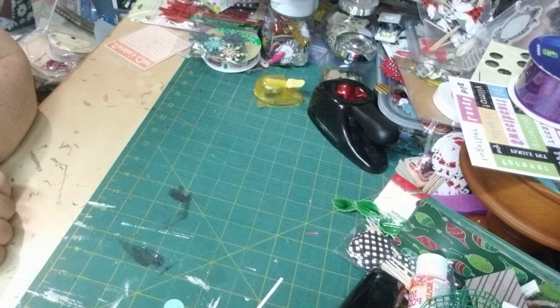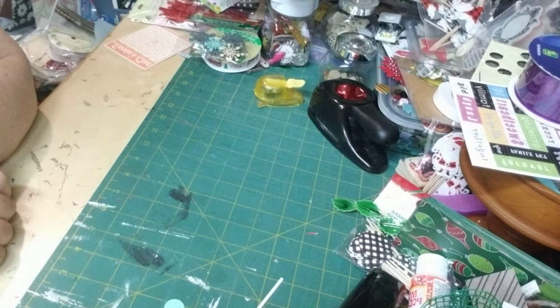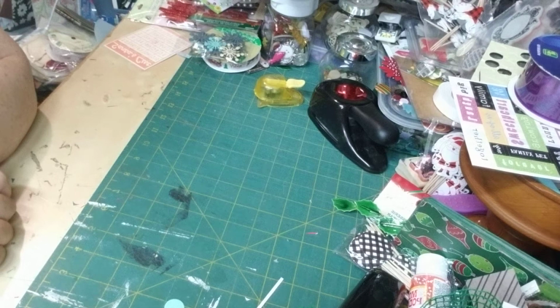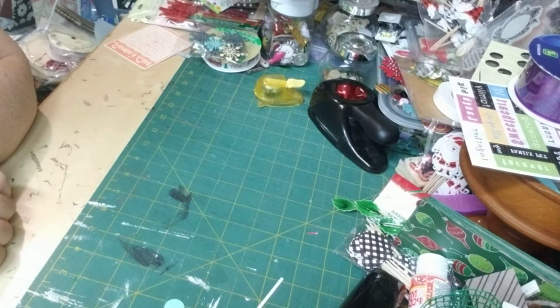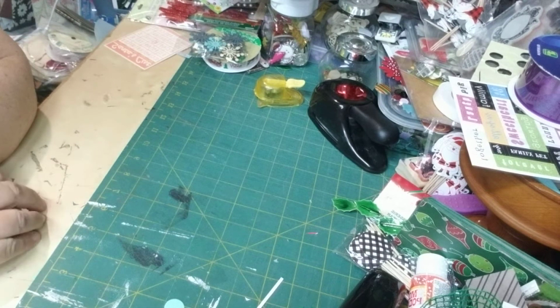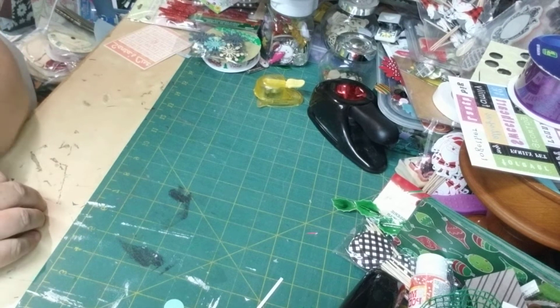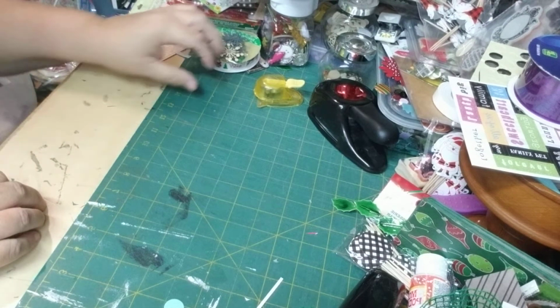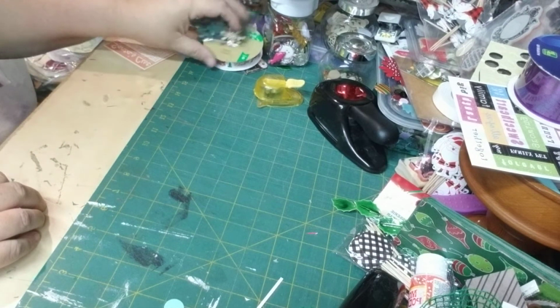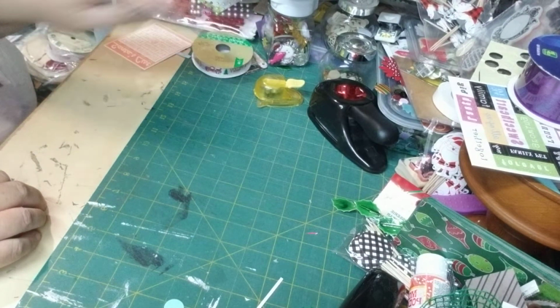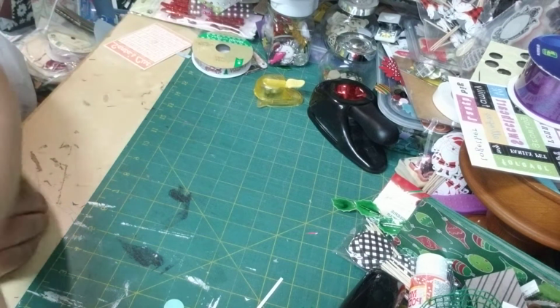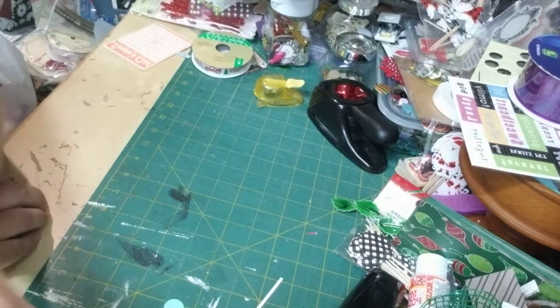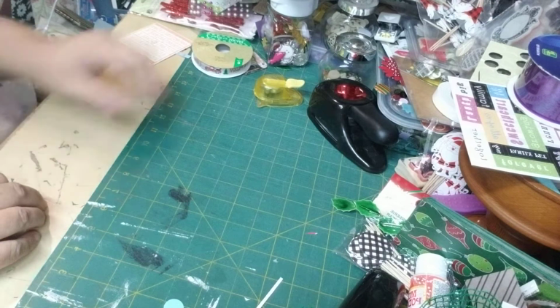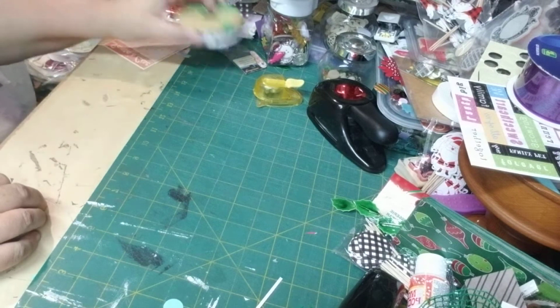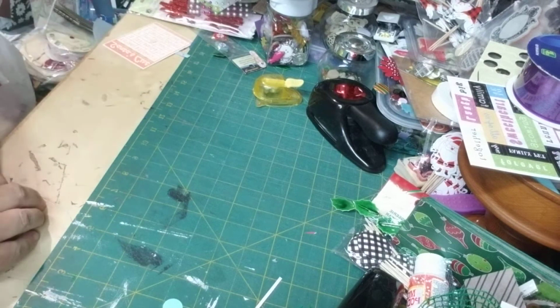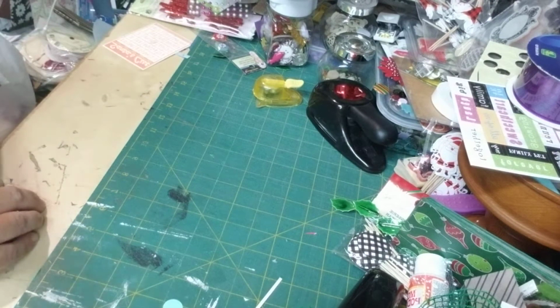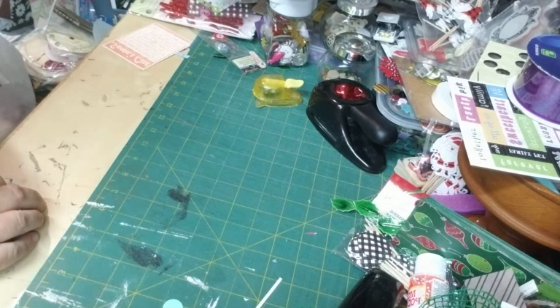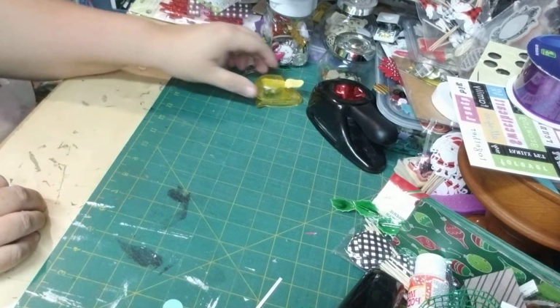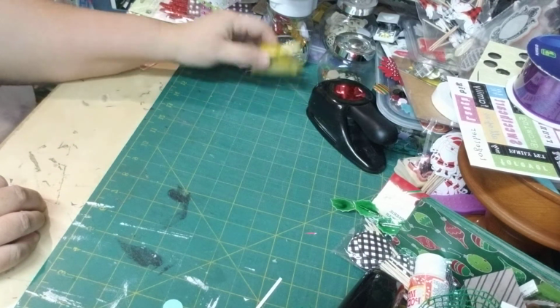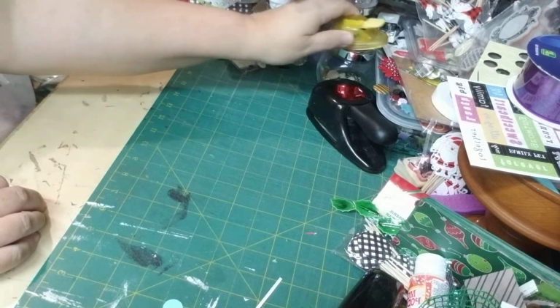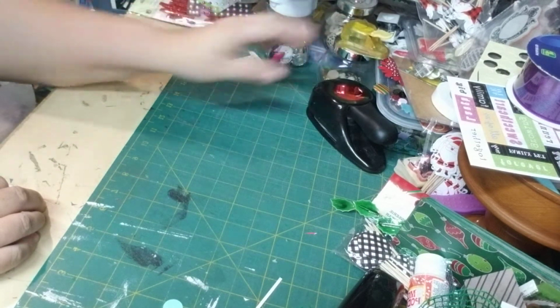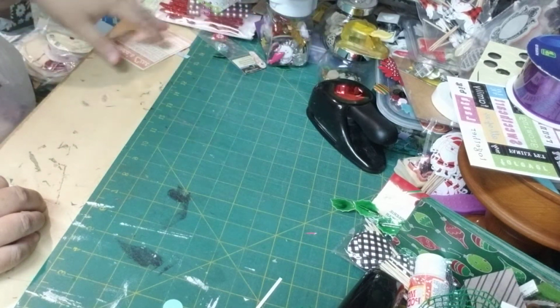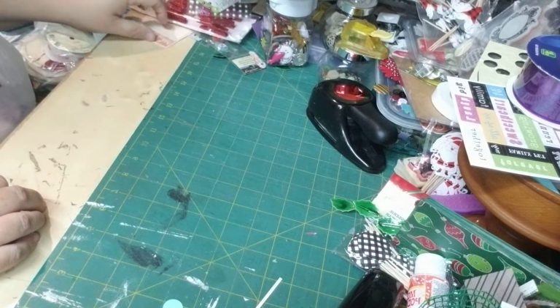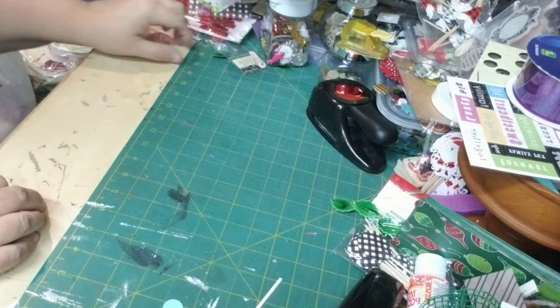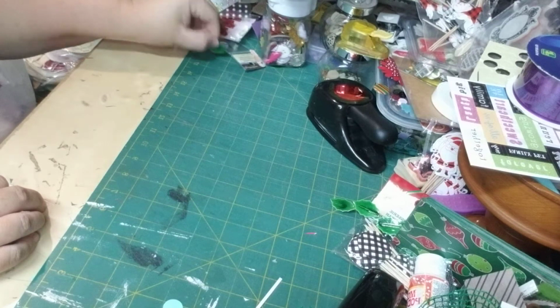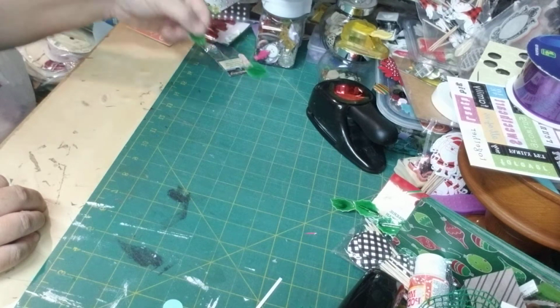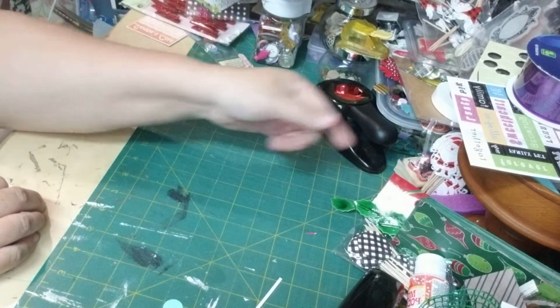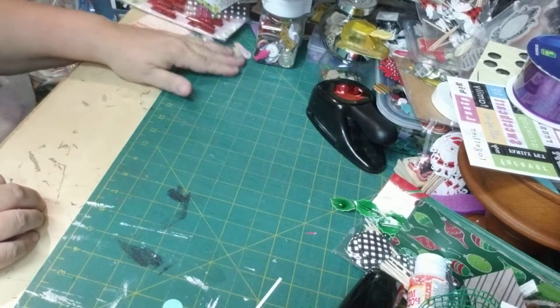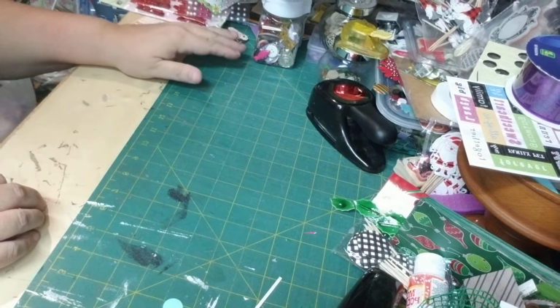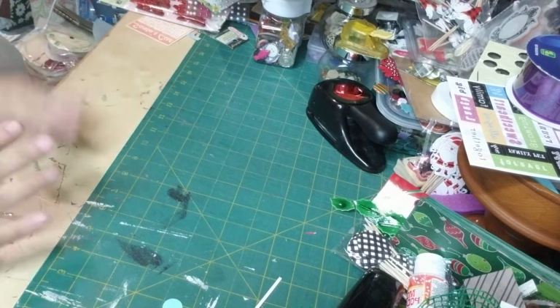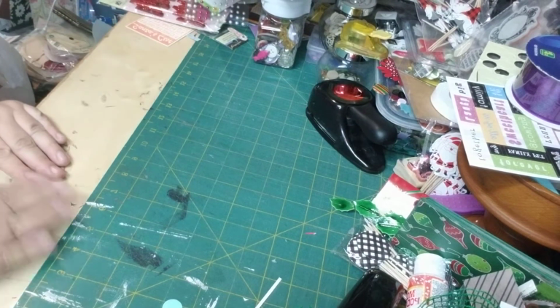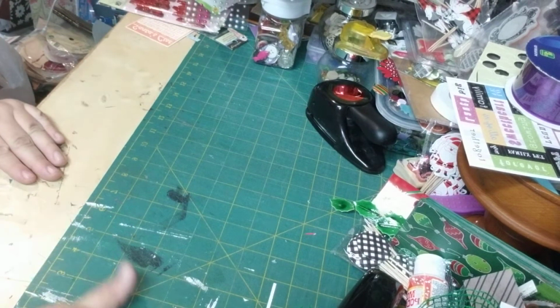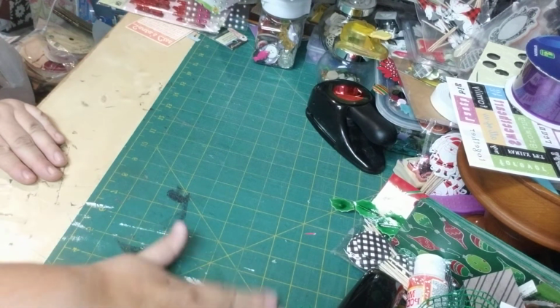Hey buddy, it's CraftyKitty, and I'm here to share with you an awesome thrift store haul — kind of a collective one. I've had it for a while, haven't shared it, going to share it now. So let's do that.